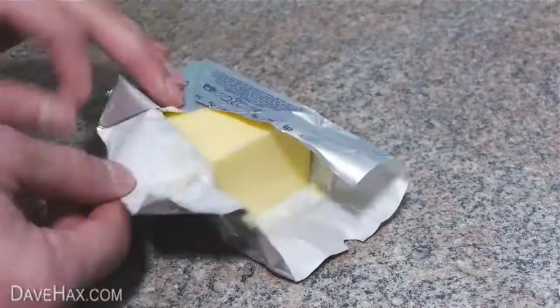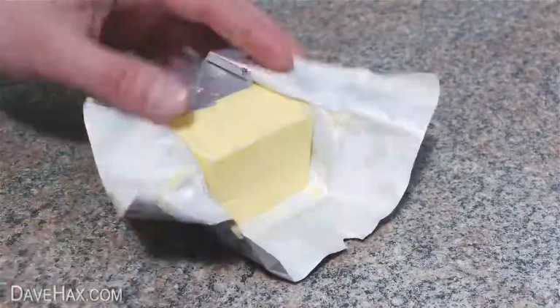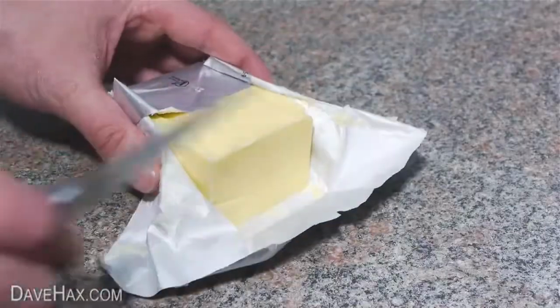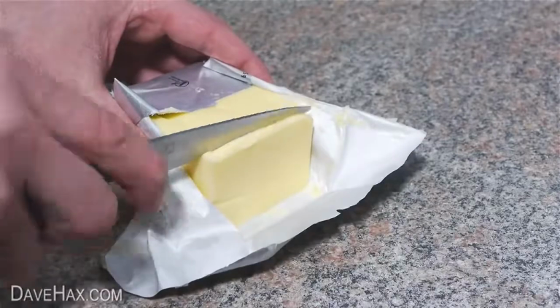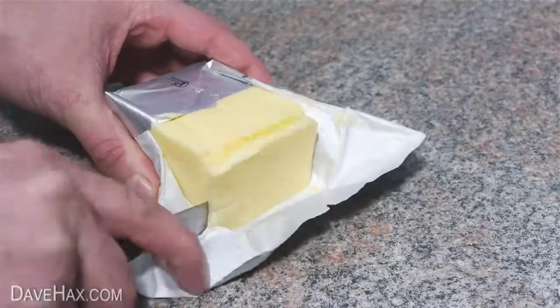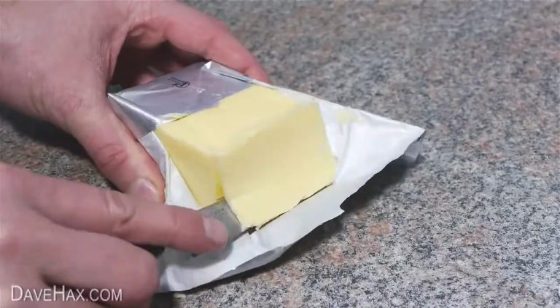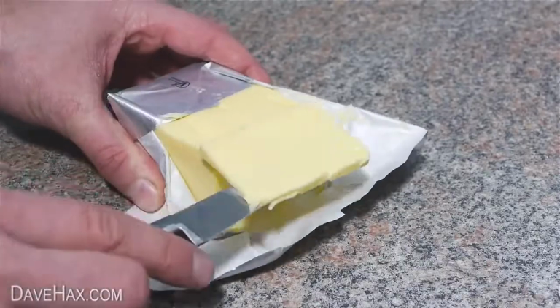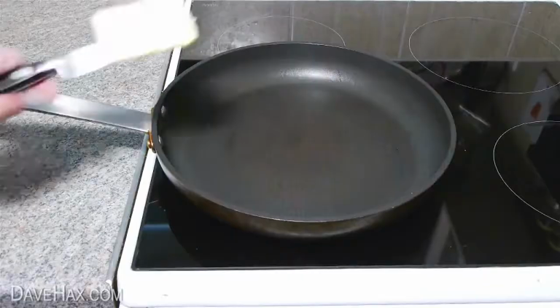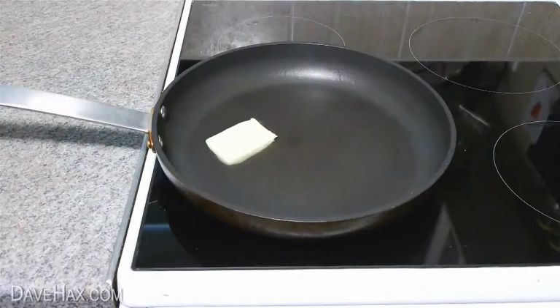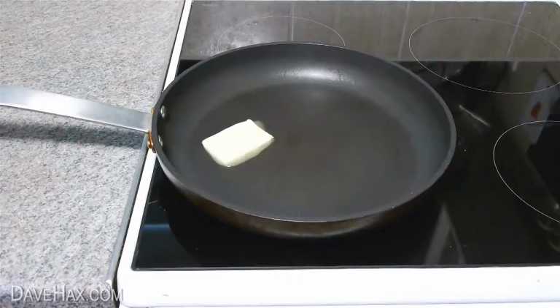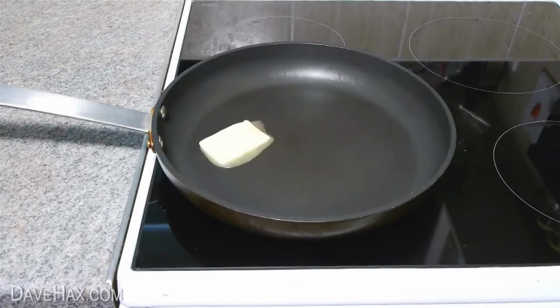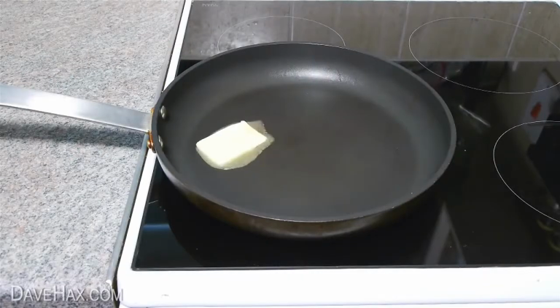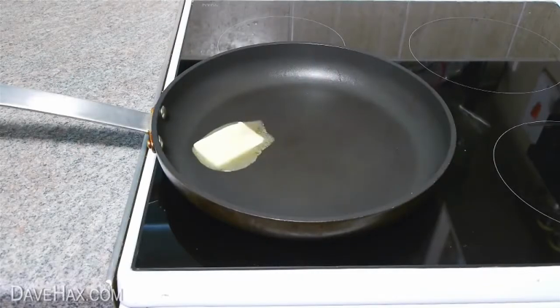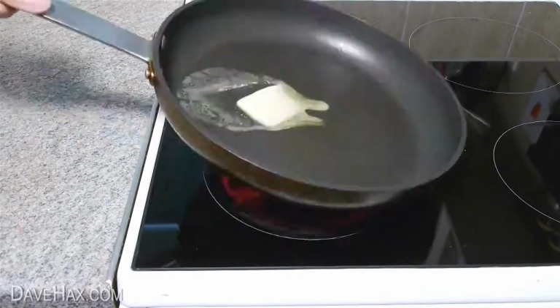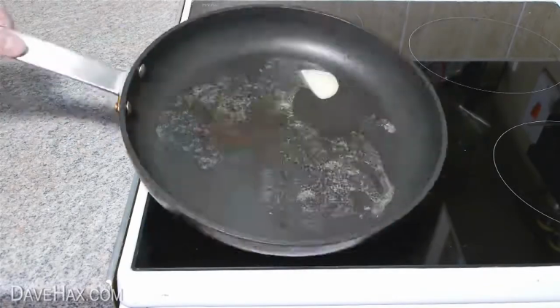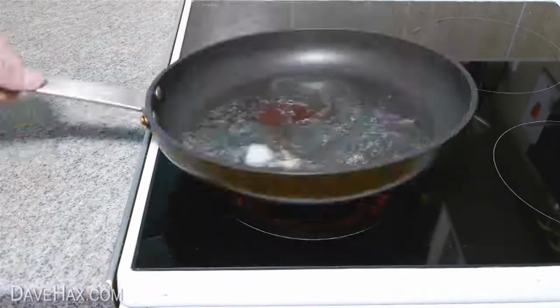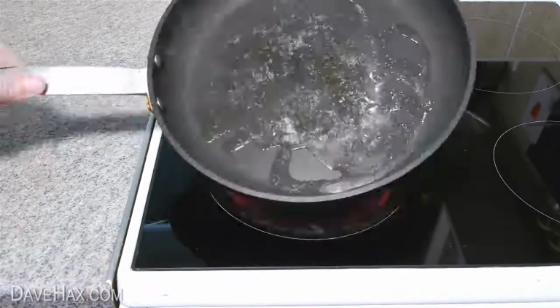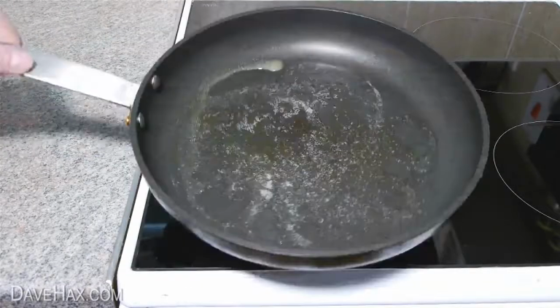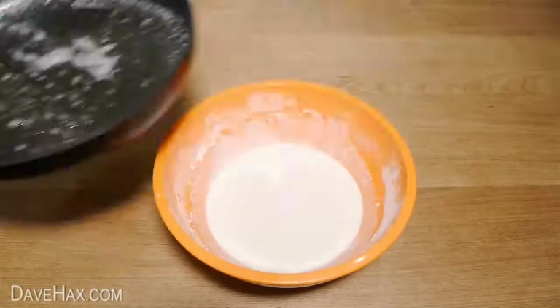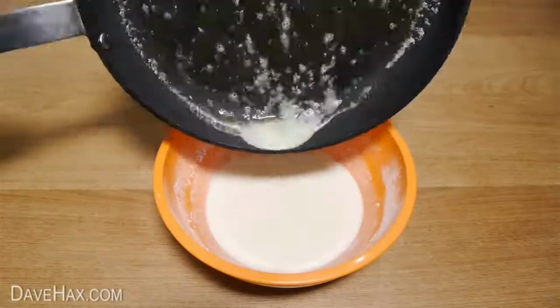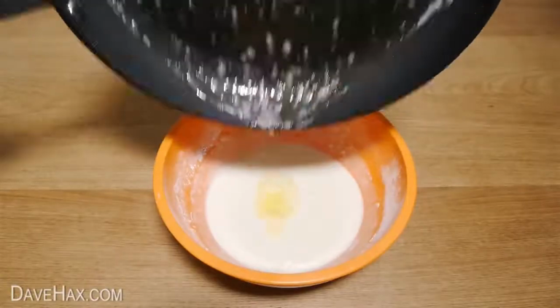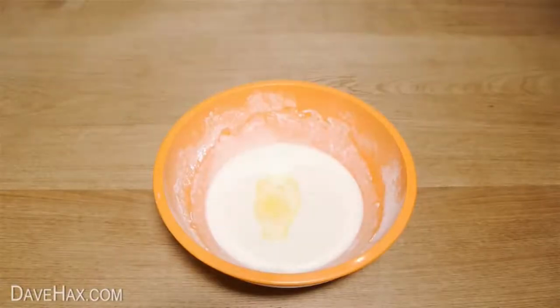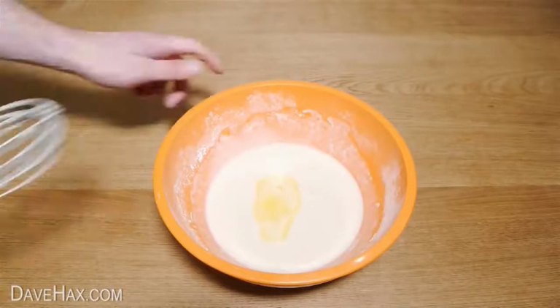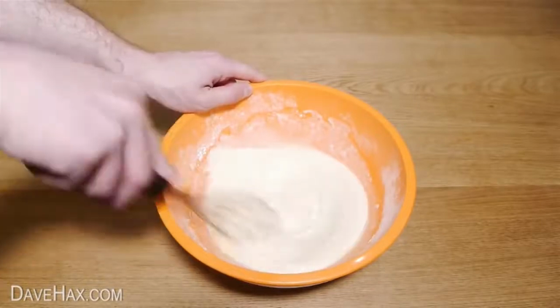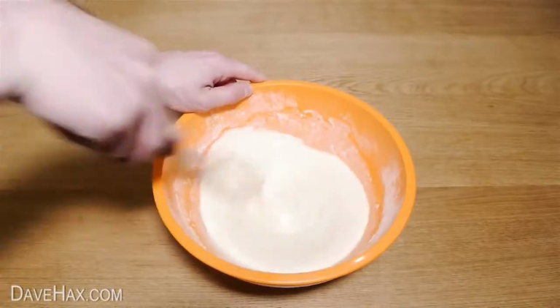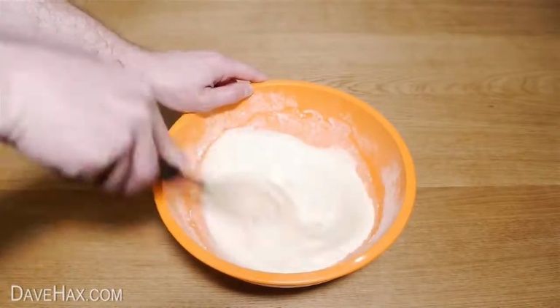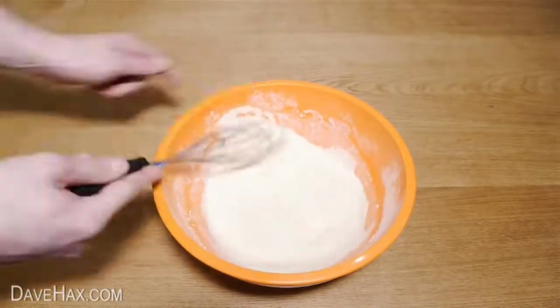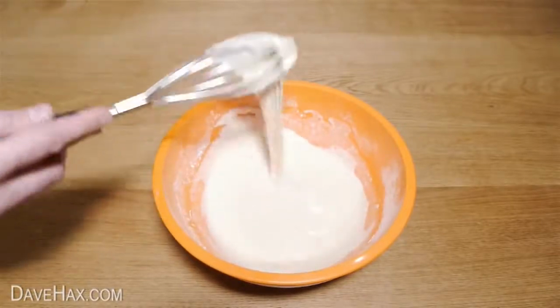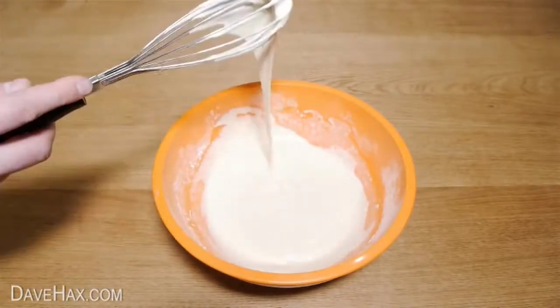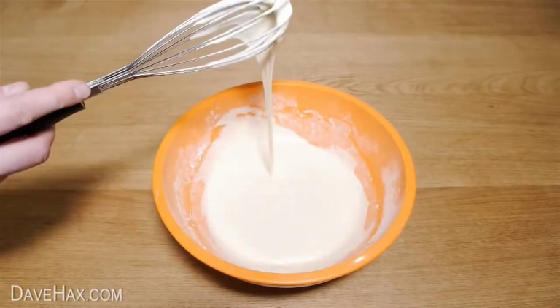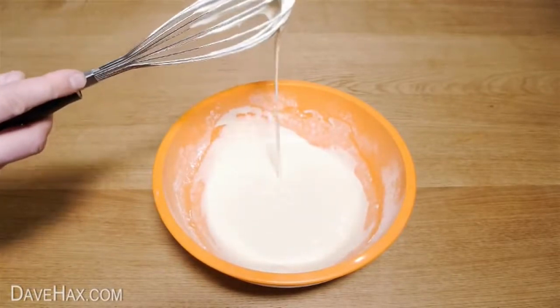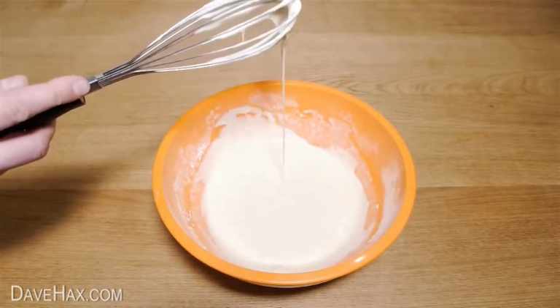Then cut off a knob of butter and heat it in a pan. Pour any excess butter into the mixture and whisk it in. This will help make the pancakes nice and rich.